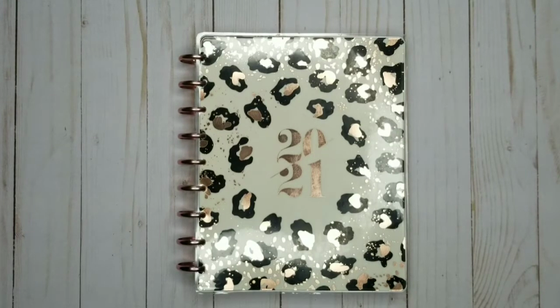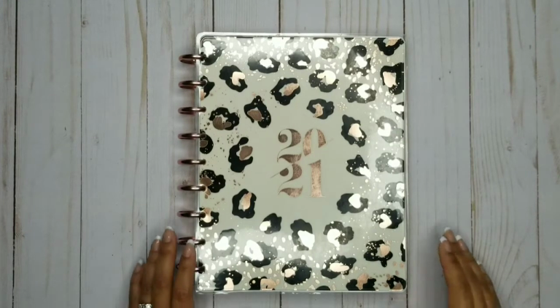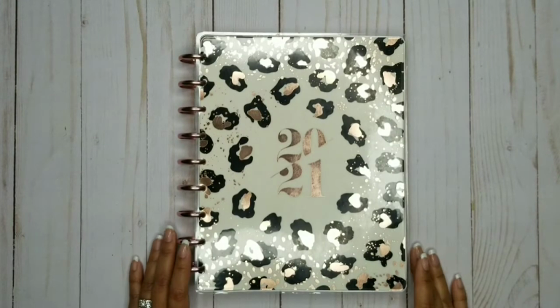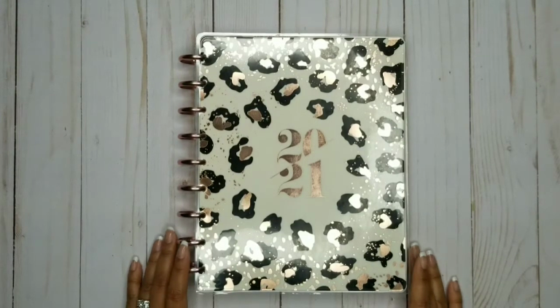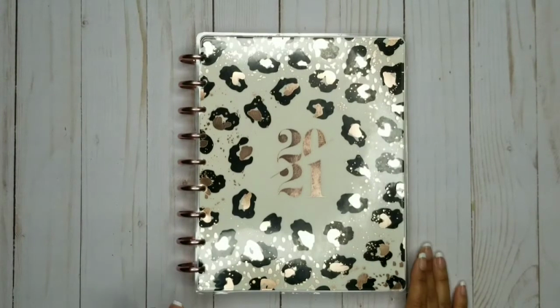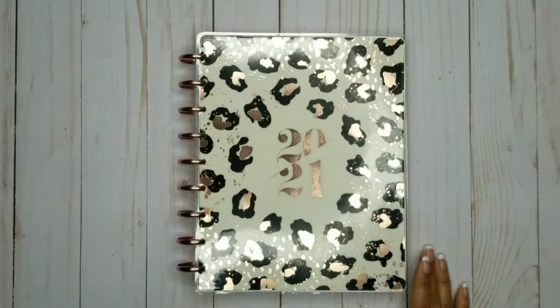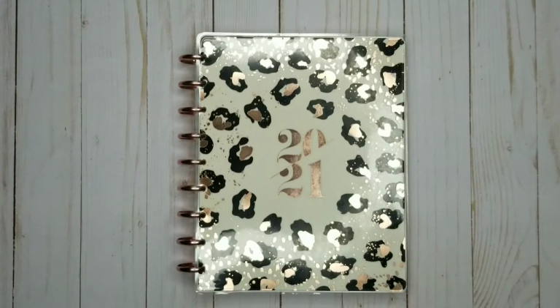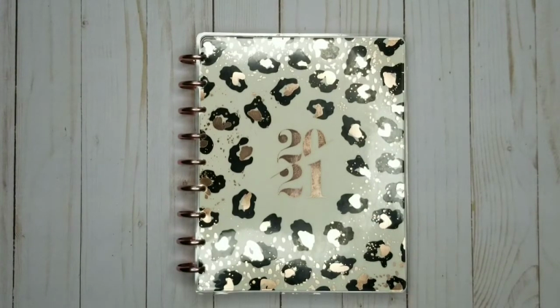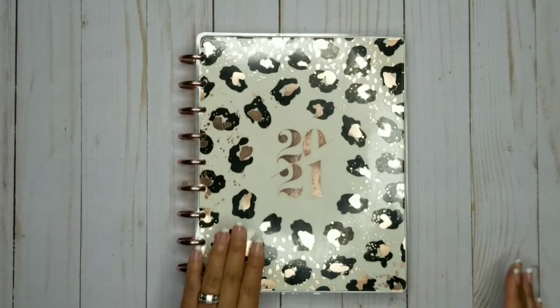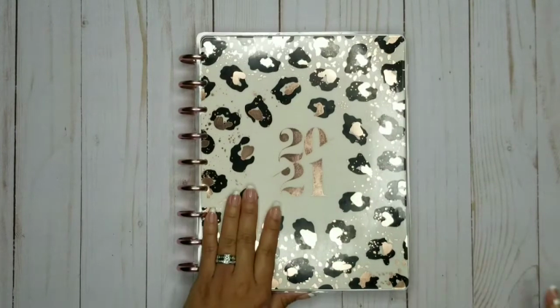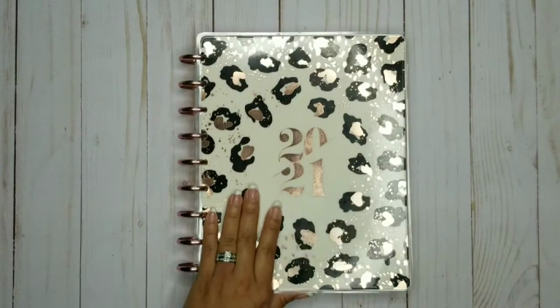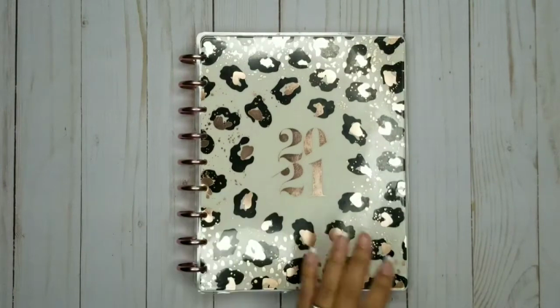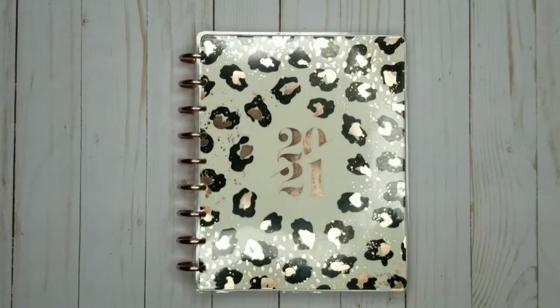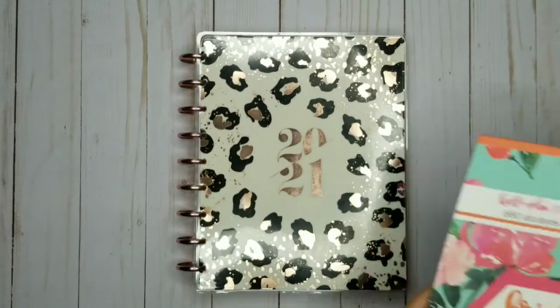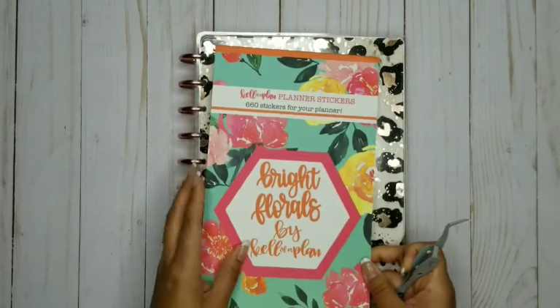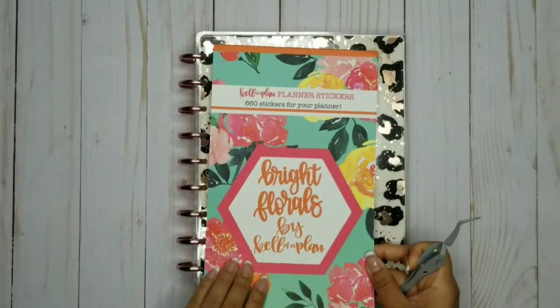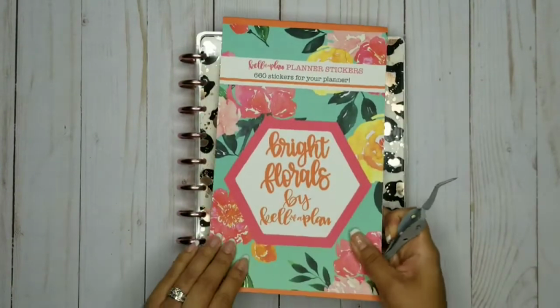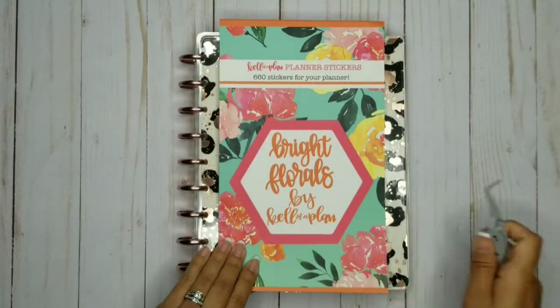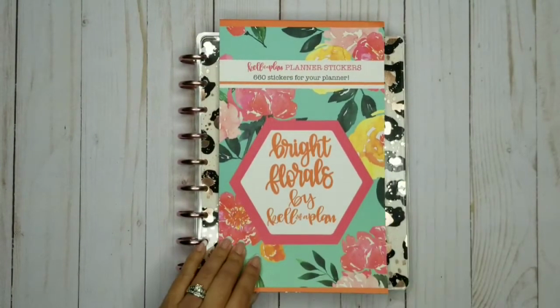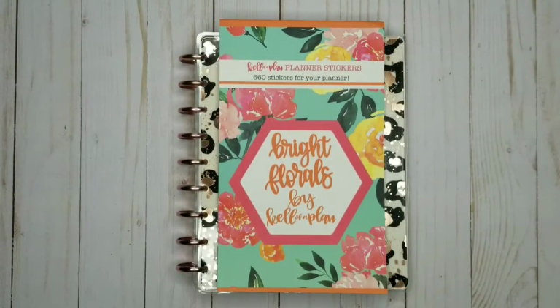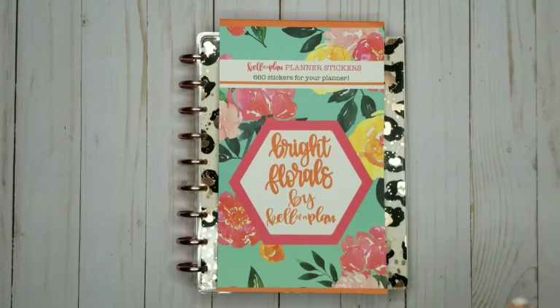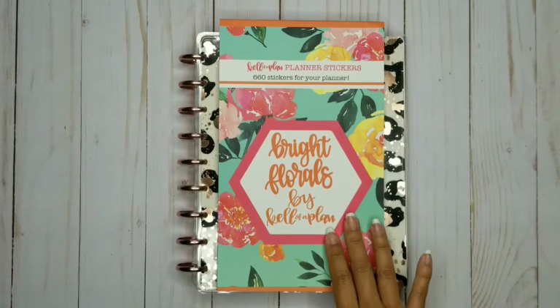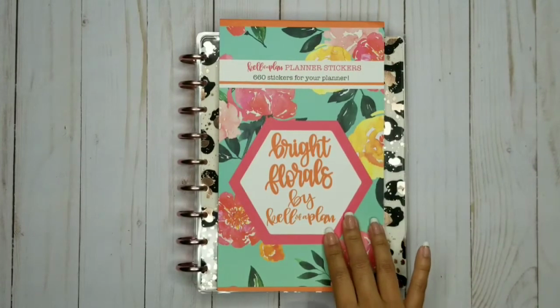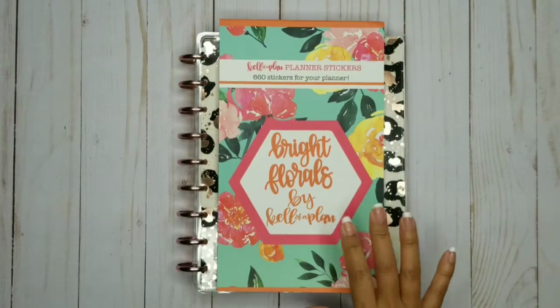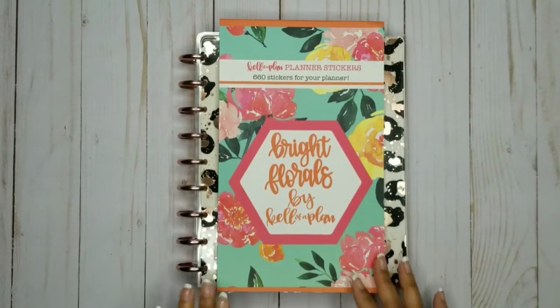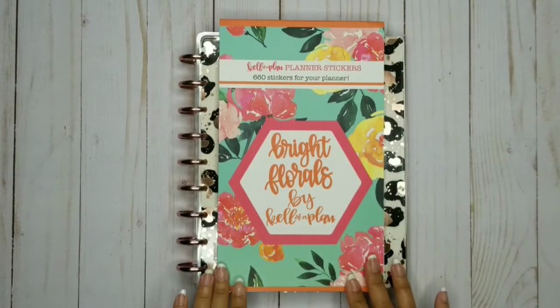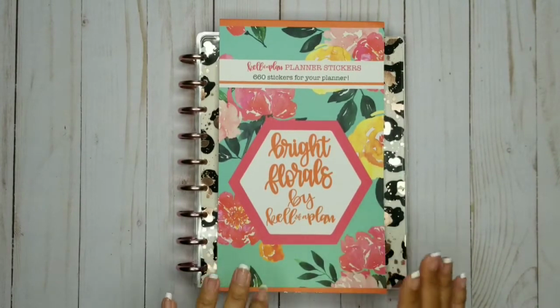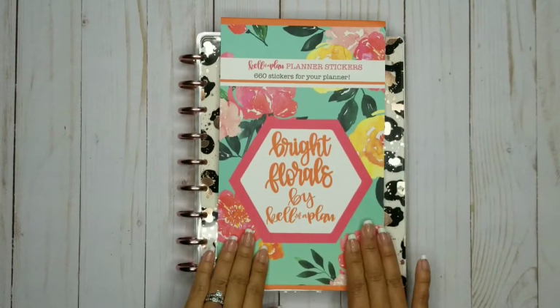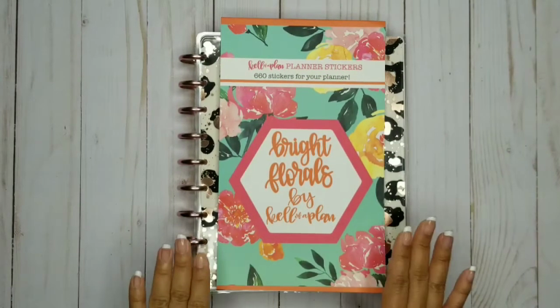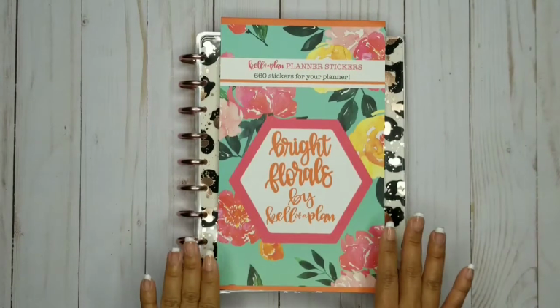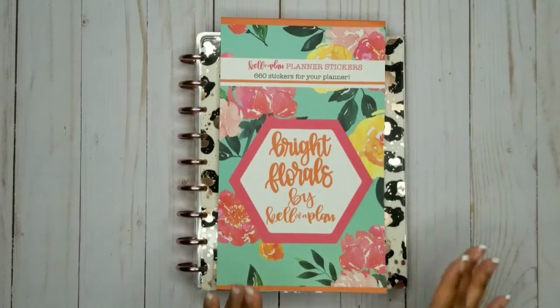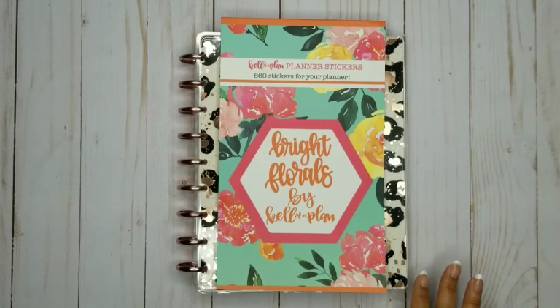Hi everyone, this is Crystal with Sweet Life Plans. I am so excited today to do my weekly spread because this baby just came out — Bright Florals by KeloPlant. I've been kind of disappointed with some of her stickers that have been coming out, but this one I'm actually very pleased with.